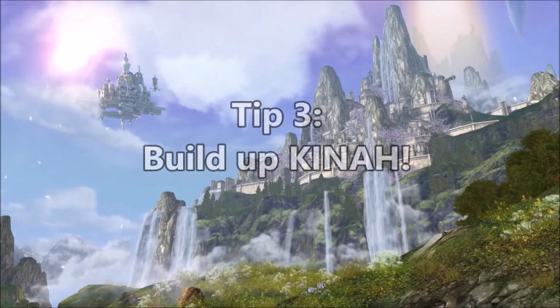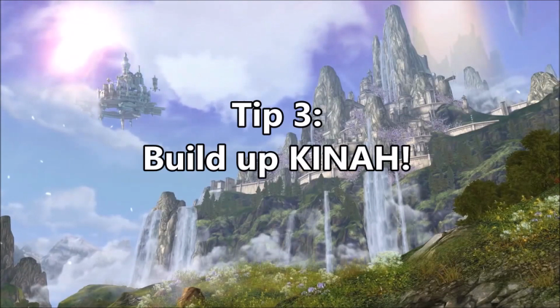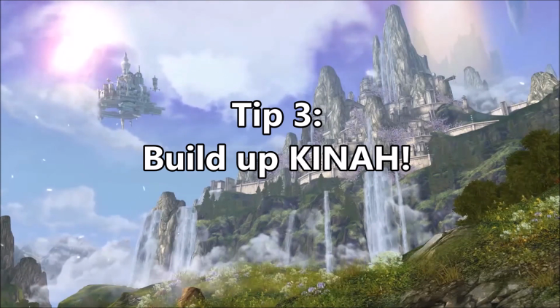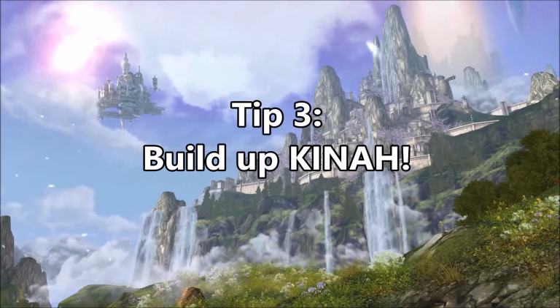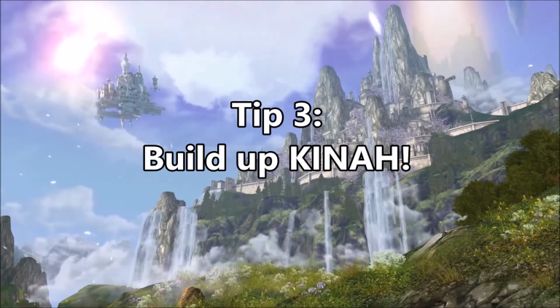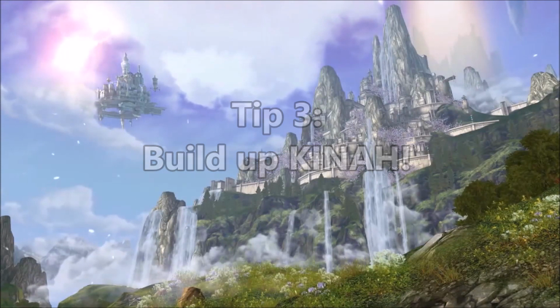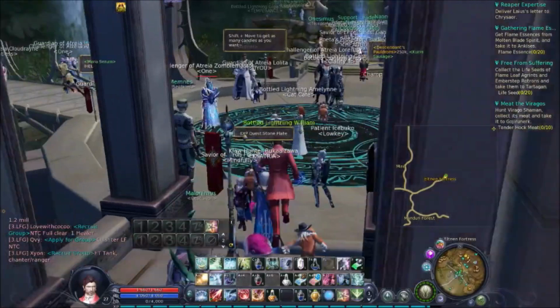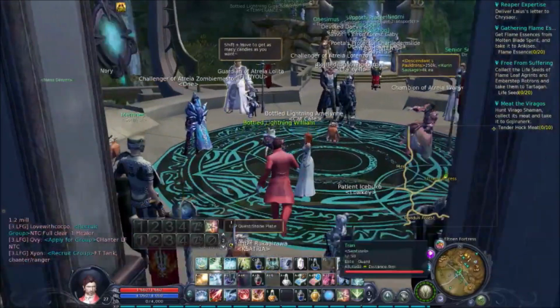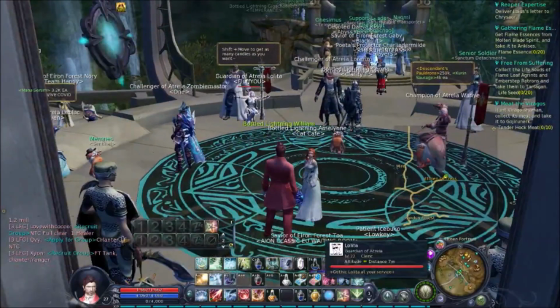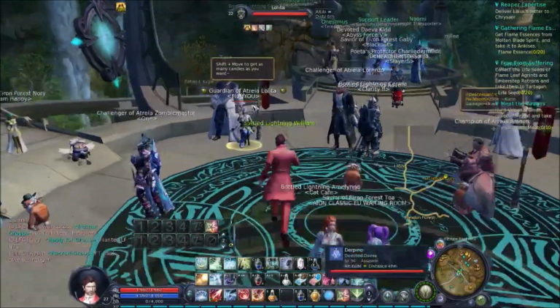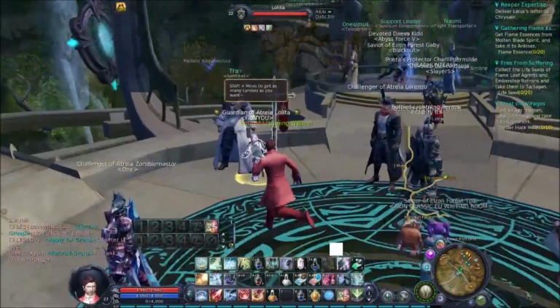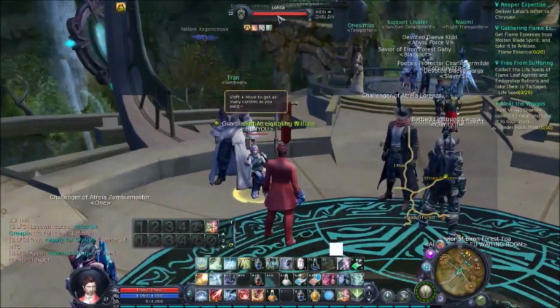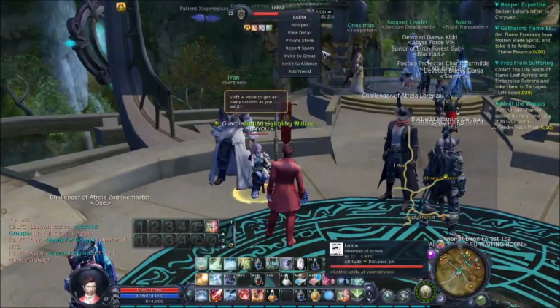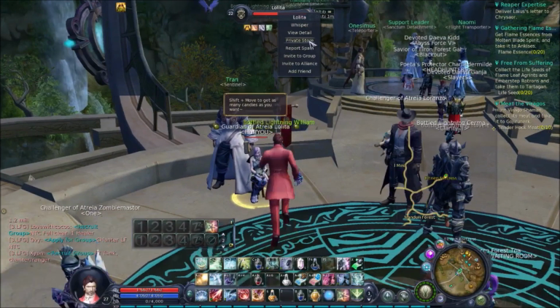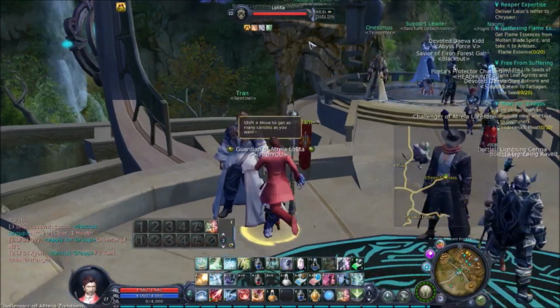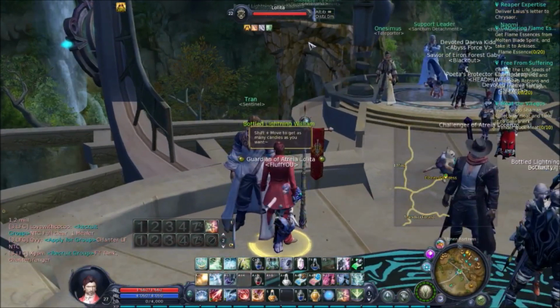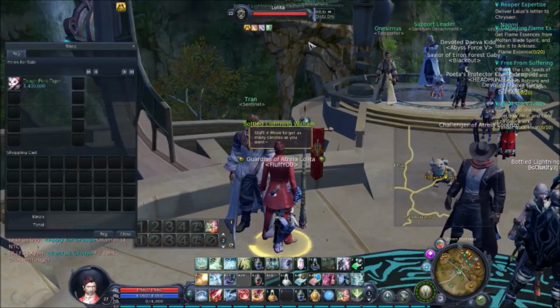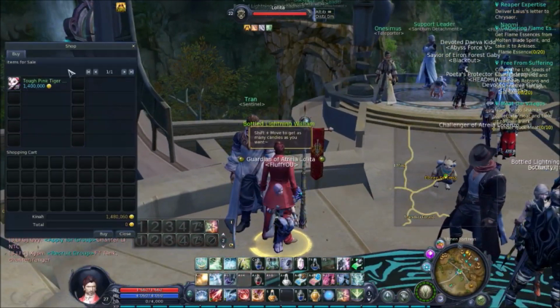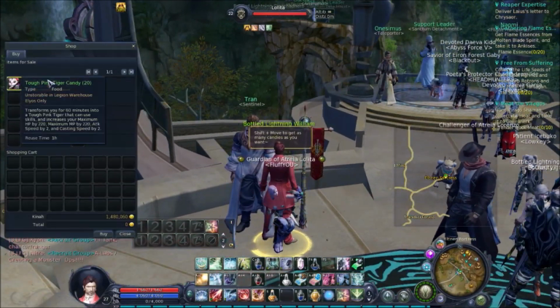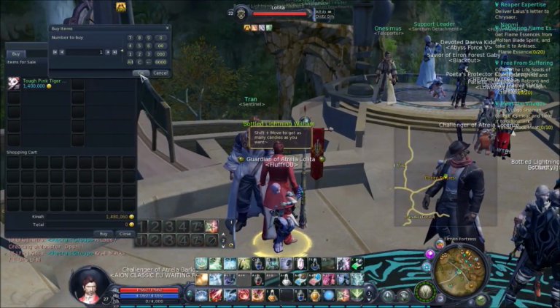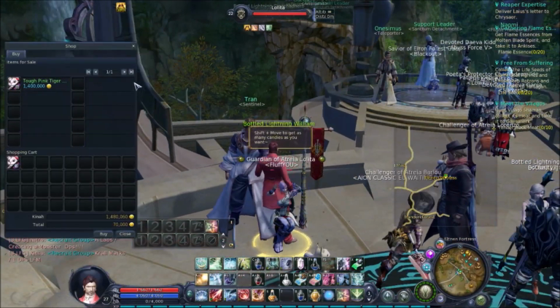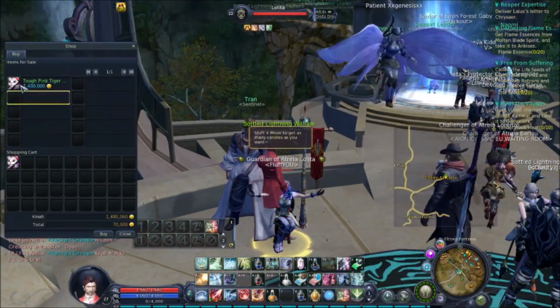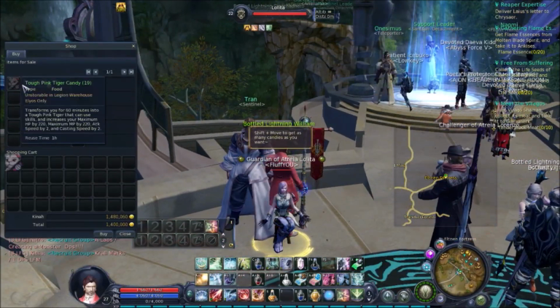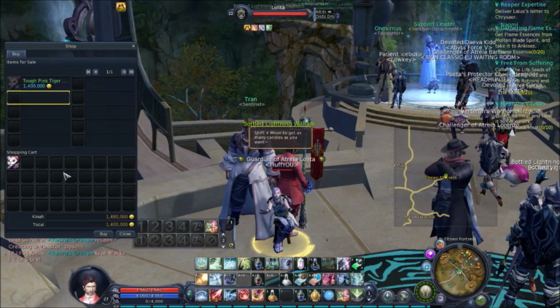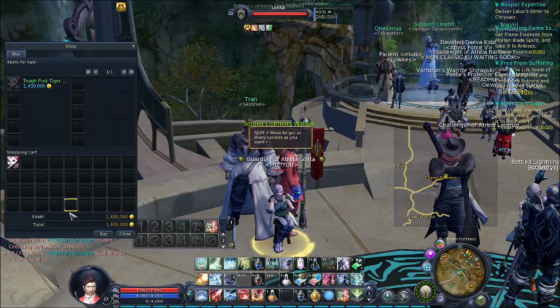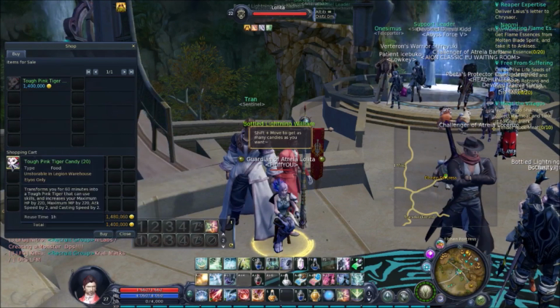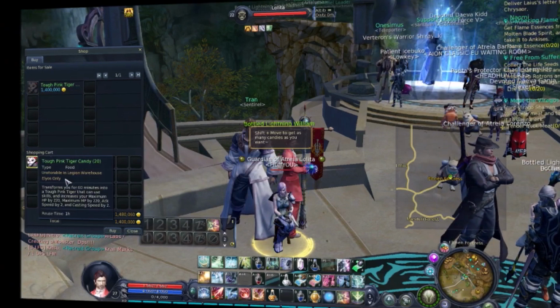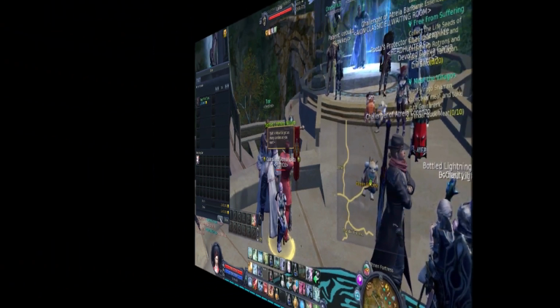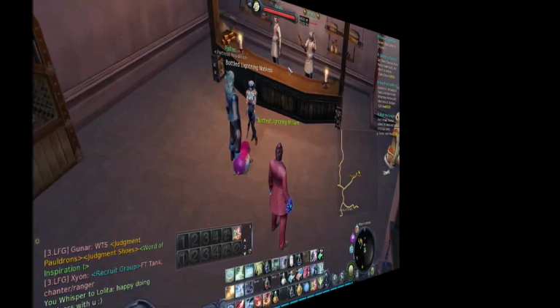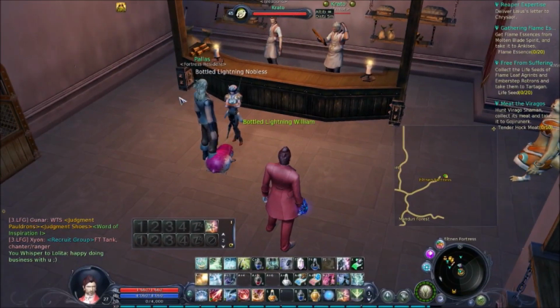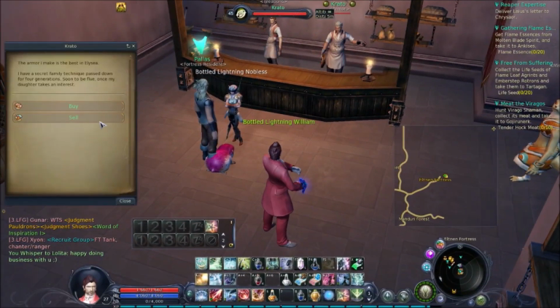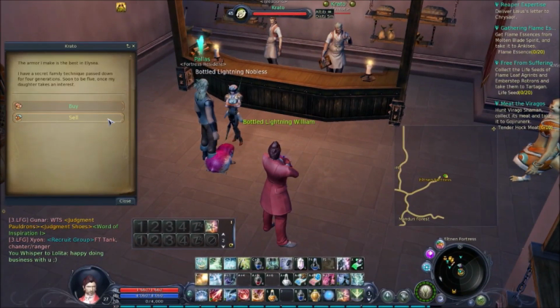Number 3: save up more Kina. To be able to play this game, you need Kina, the in-game currency. You need them to buy your skills, maybe buy your equipment, and with enough Kina, you can buy whatever you need at the broker.